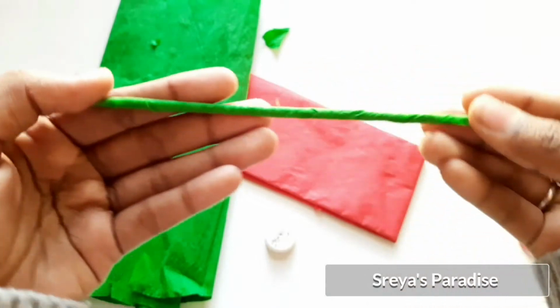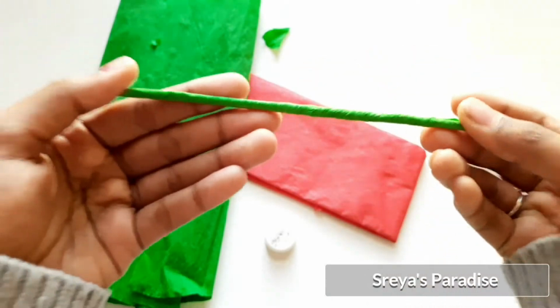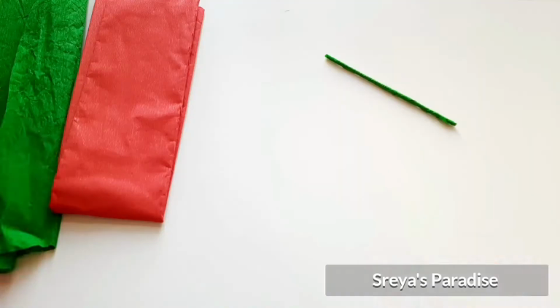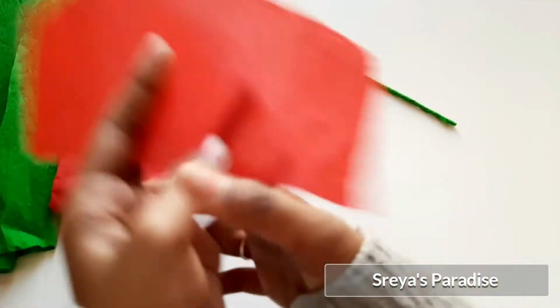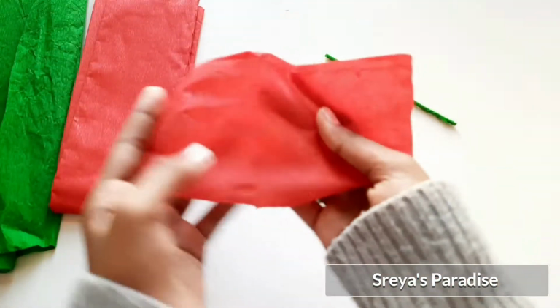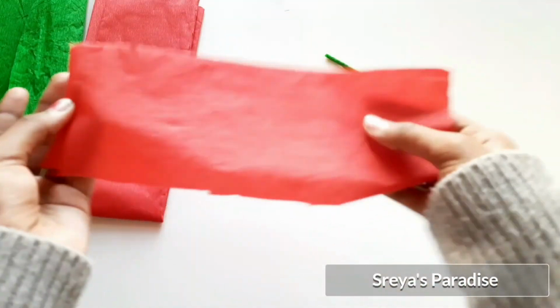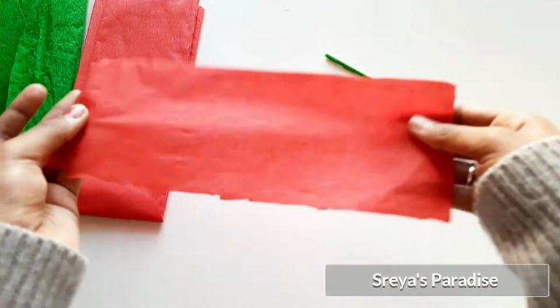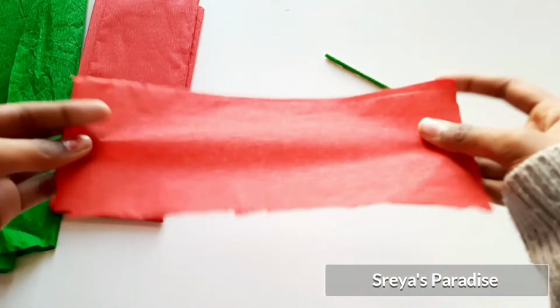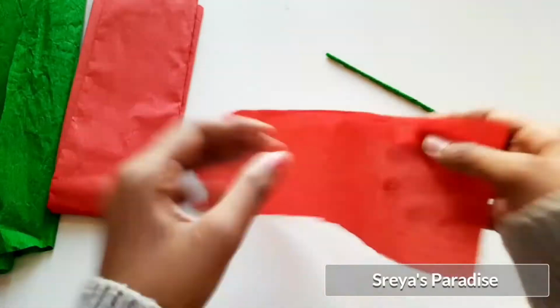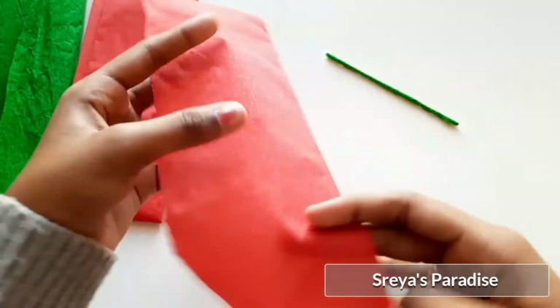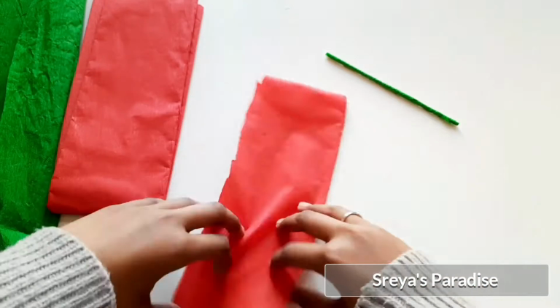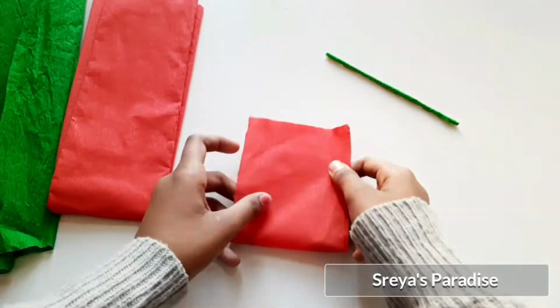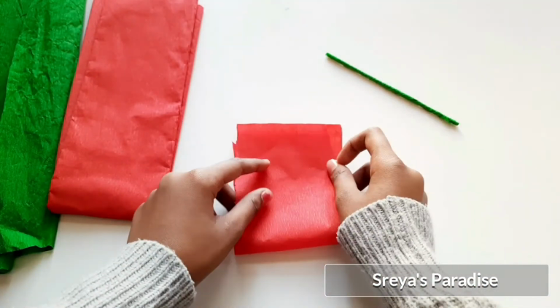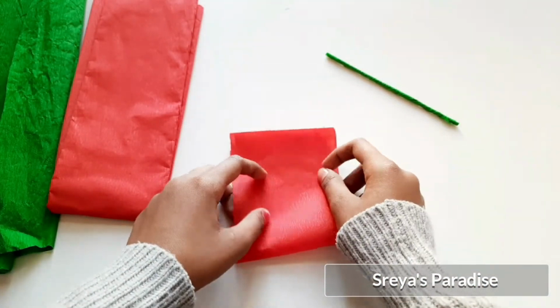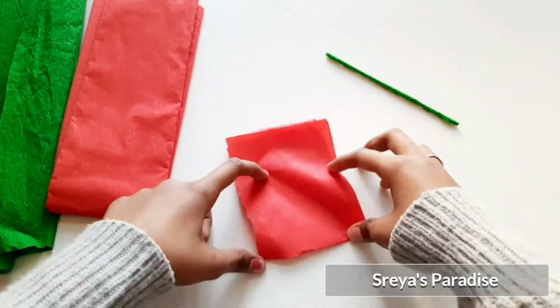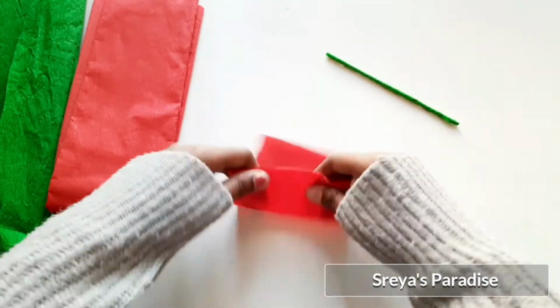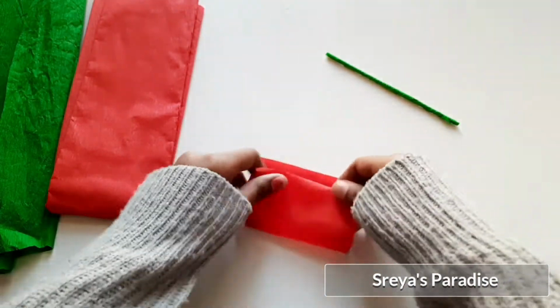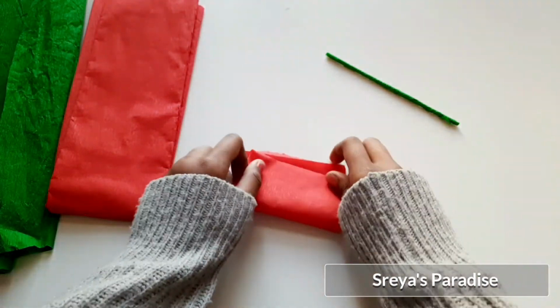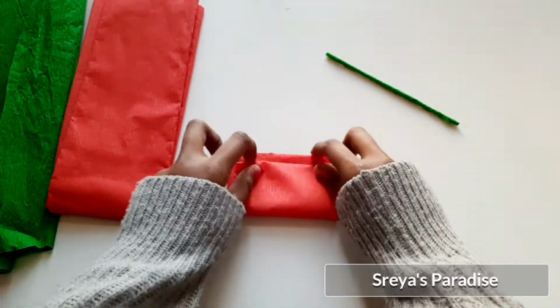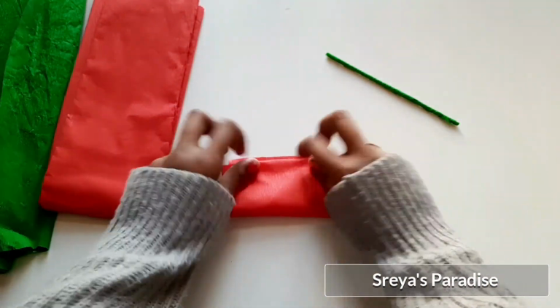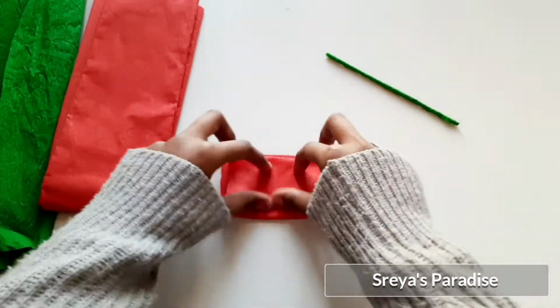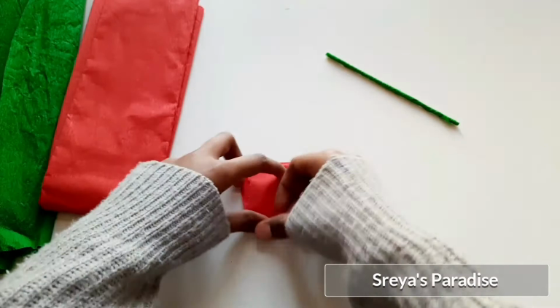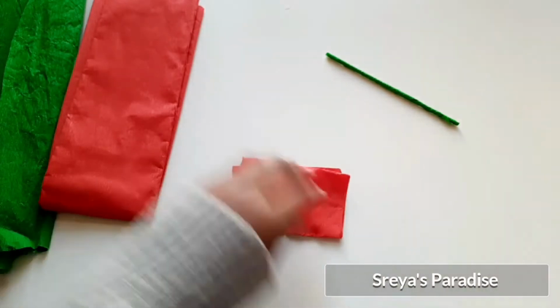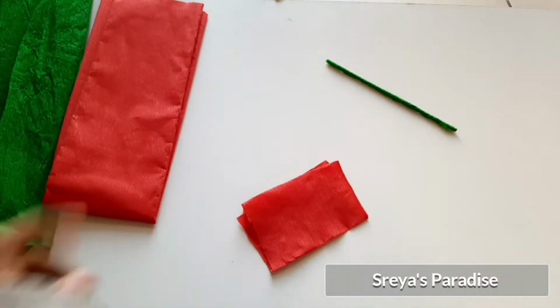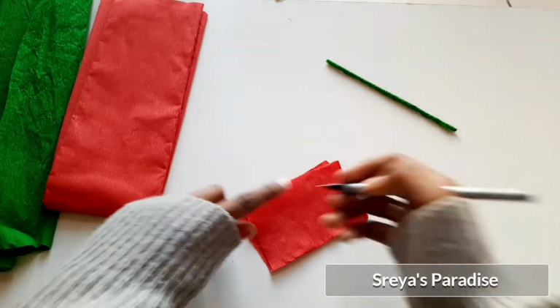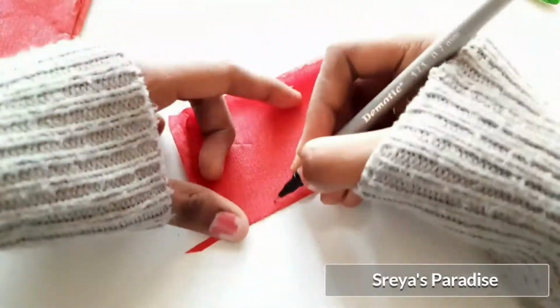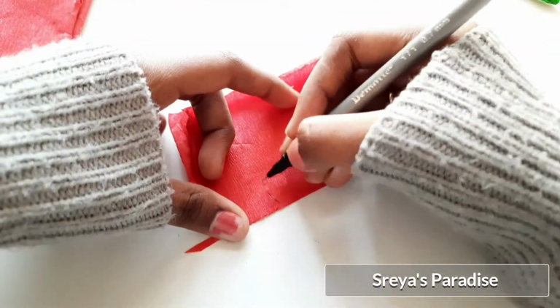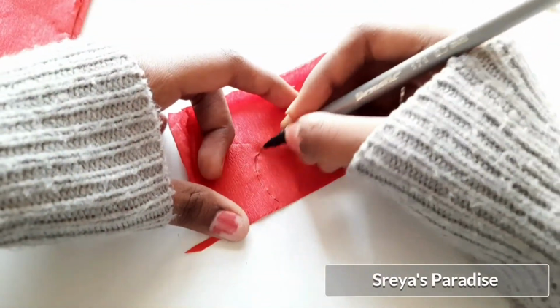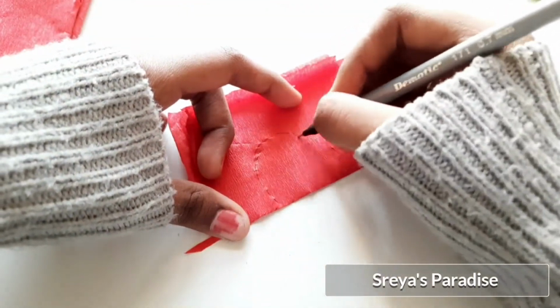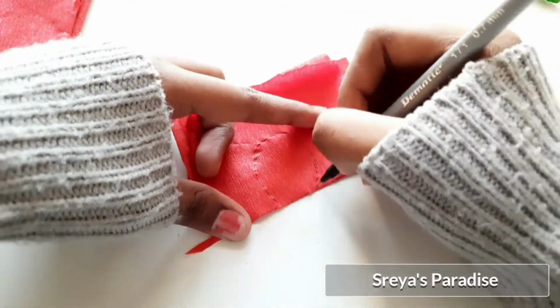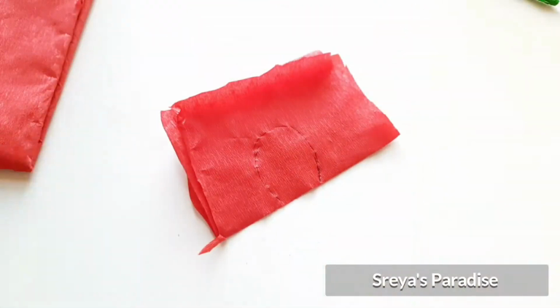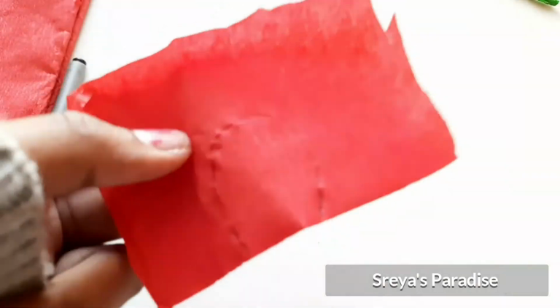The stem is ready. Now for the flower part, take a red colored crepe paper and fold it several times. Draw a petal shape on it and cut it out.